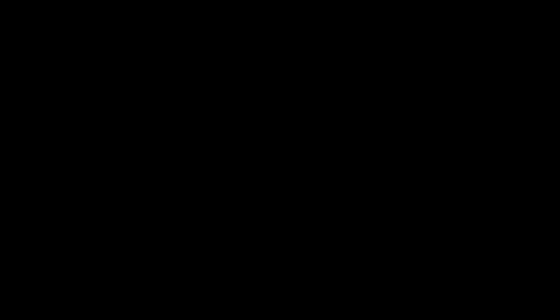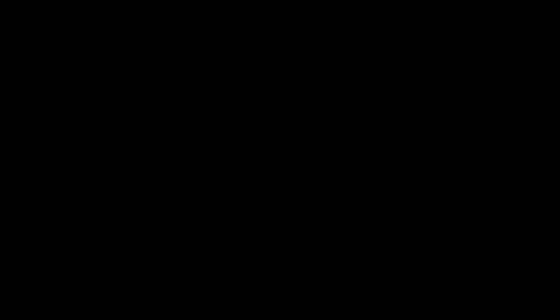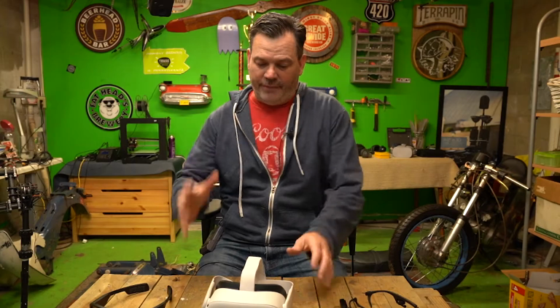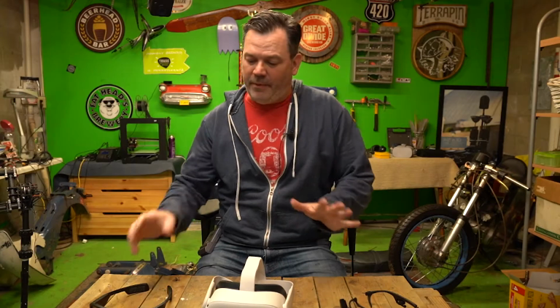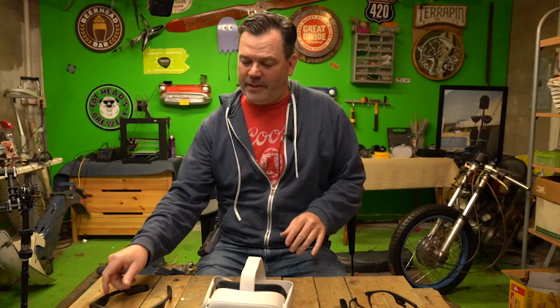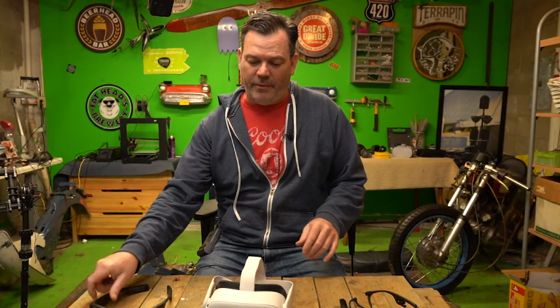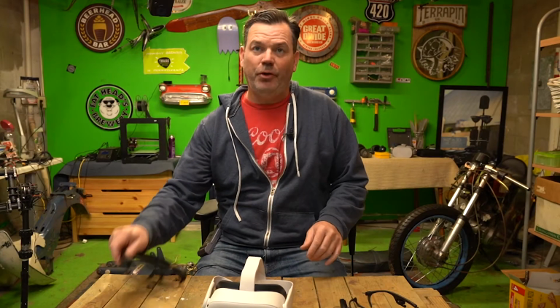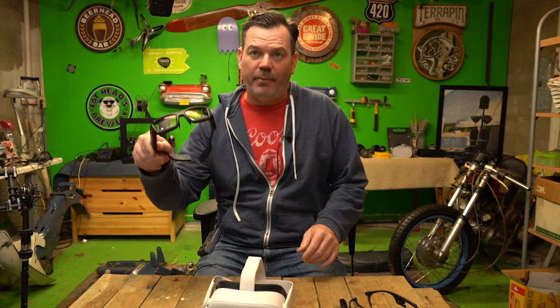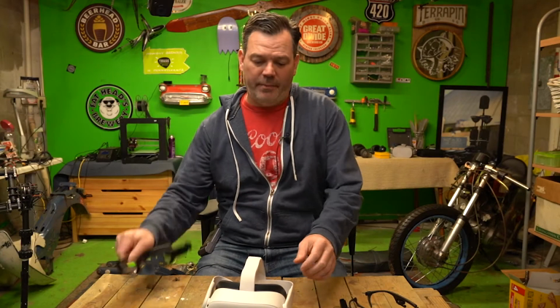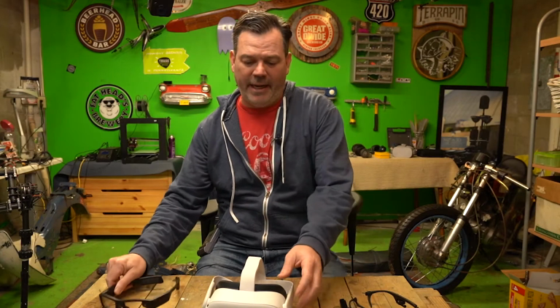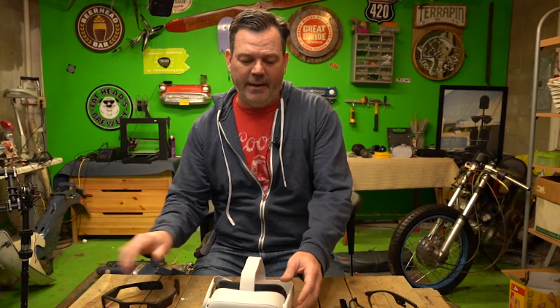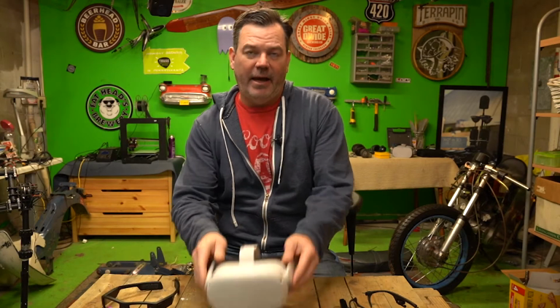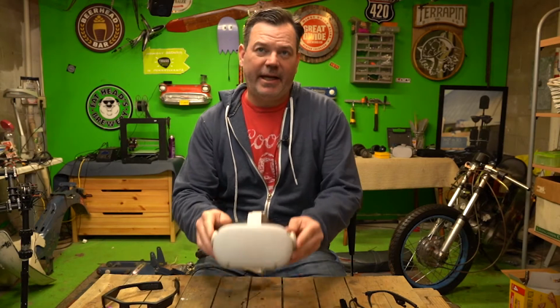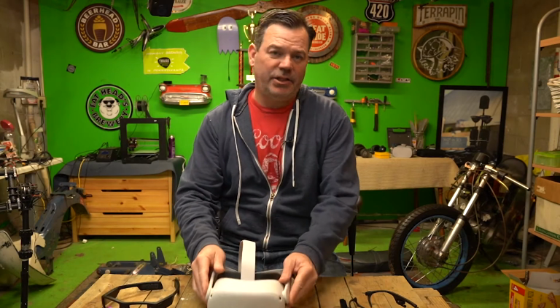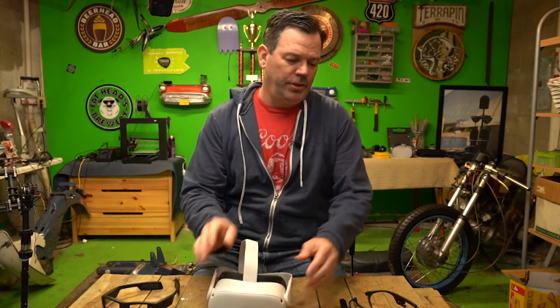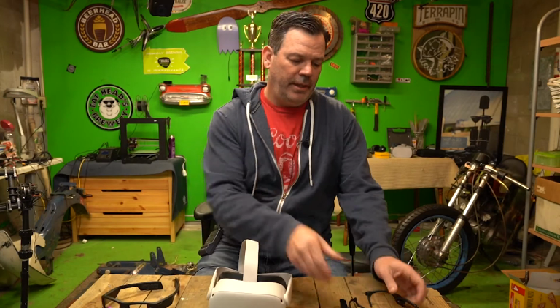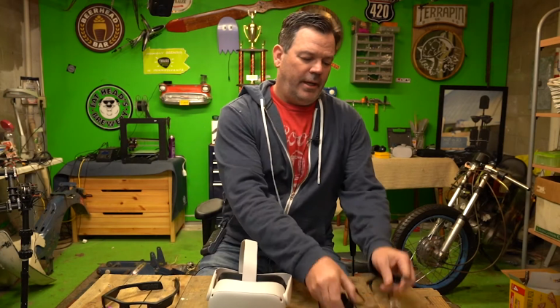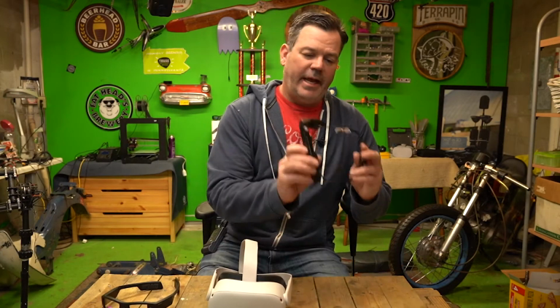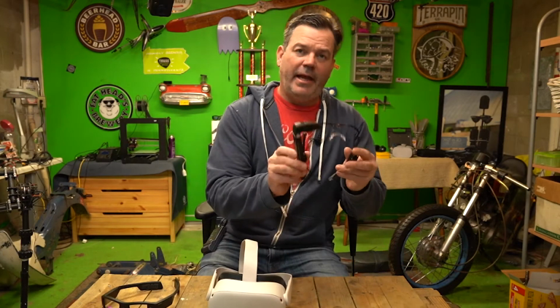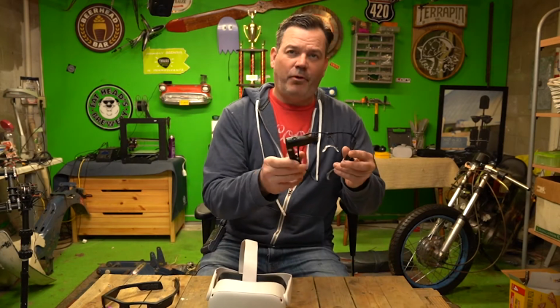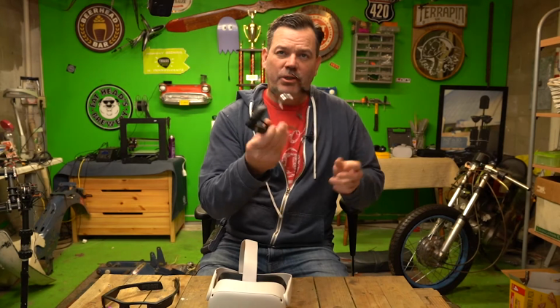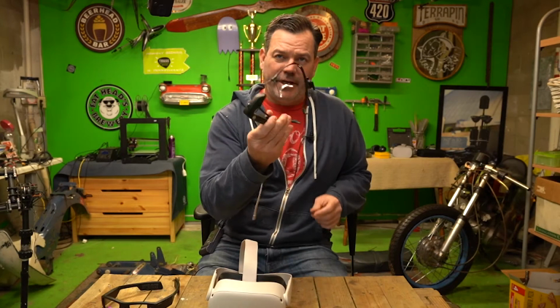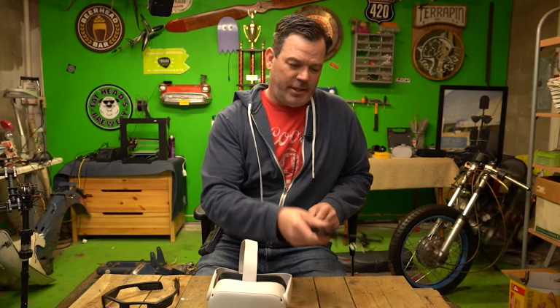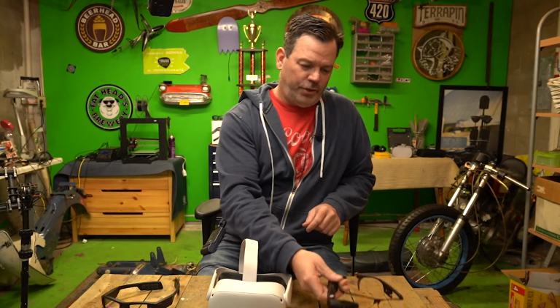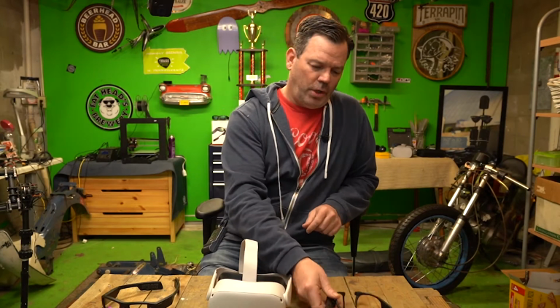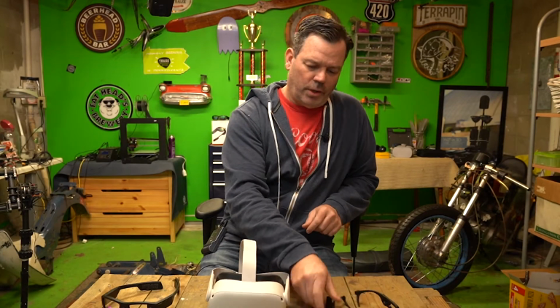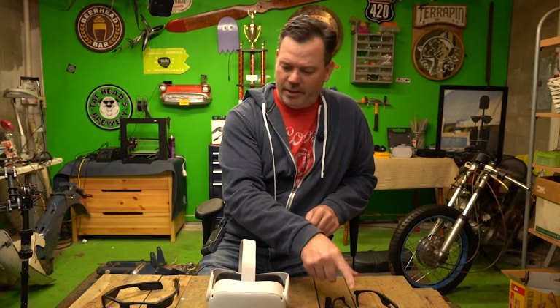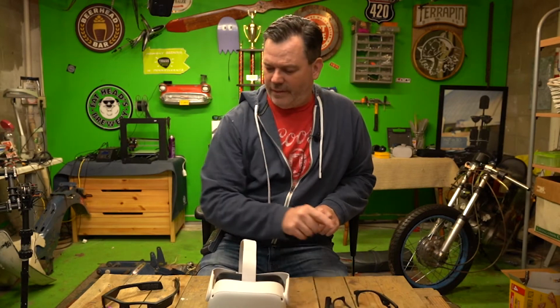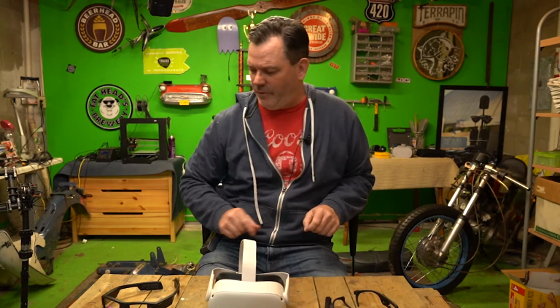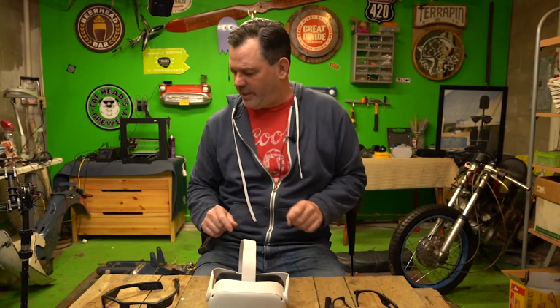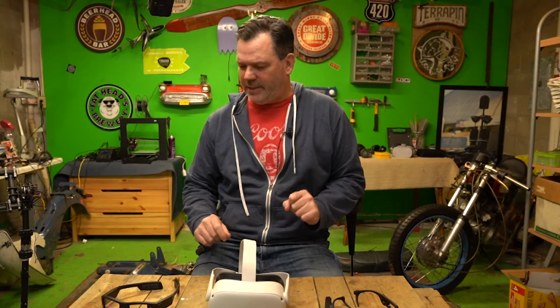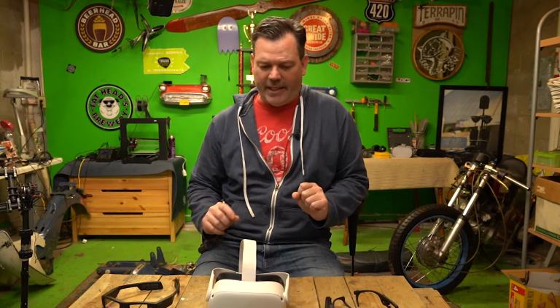I have a couple things I want to review: the upgraded blade, Oculus 2, and the M400 — an industrial workhorse that Vusex is selling.